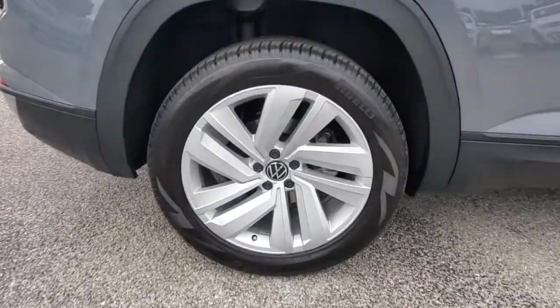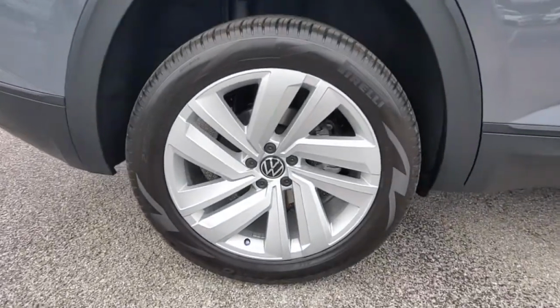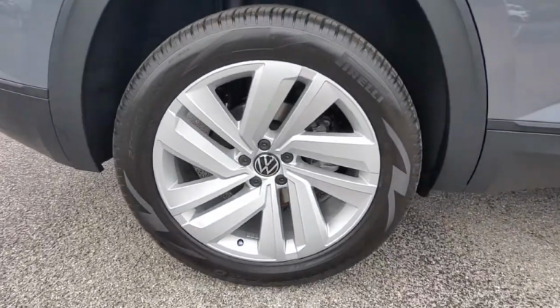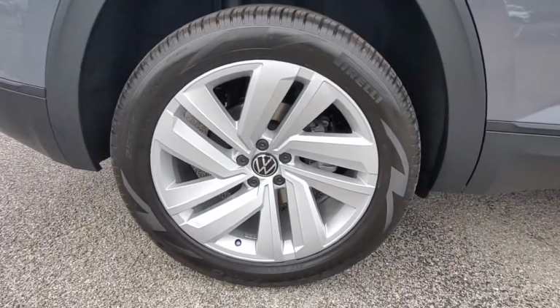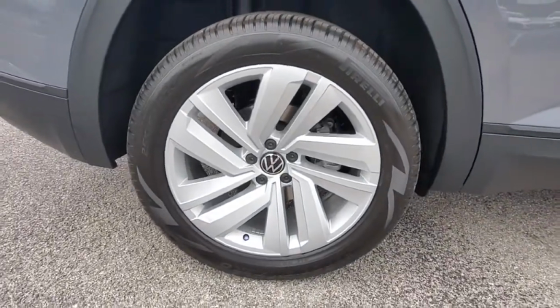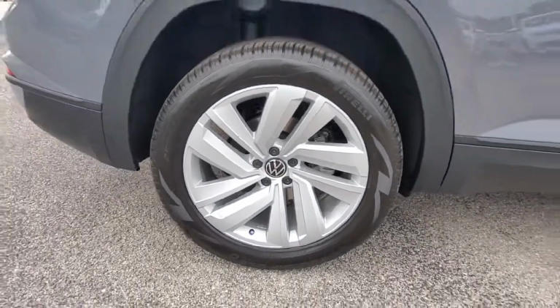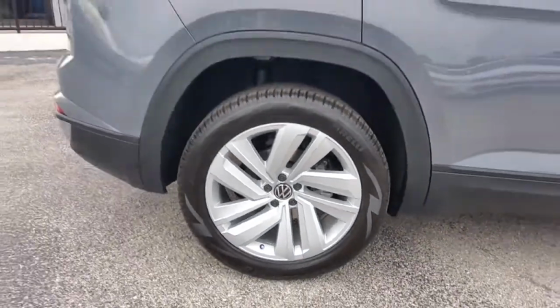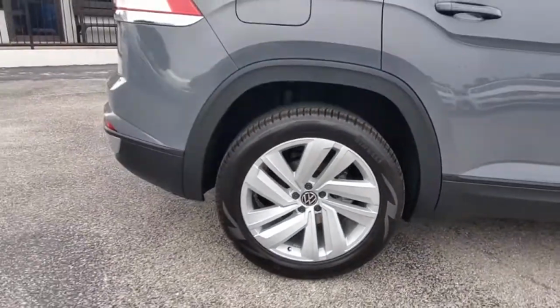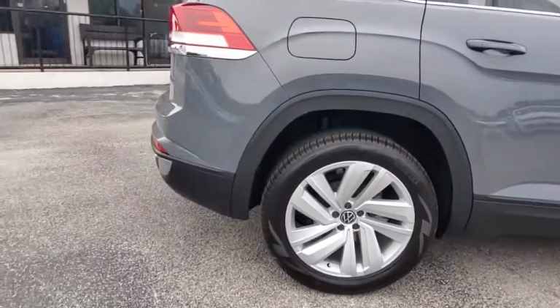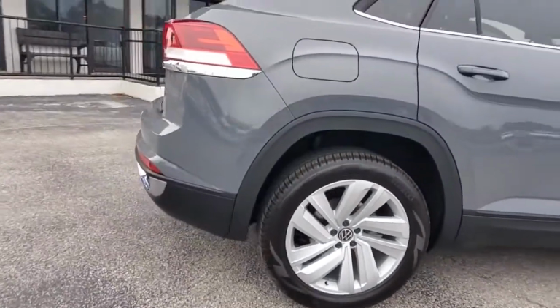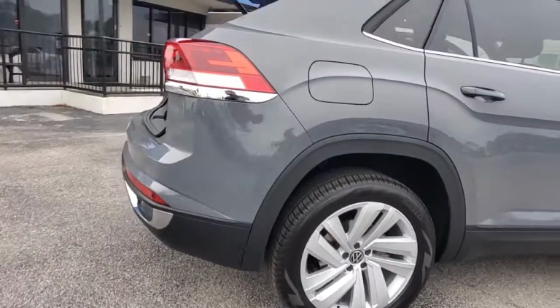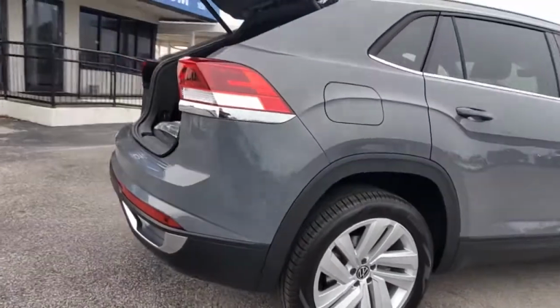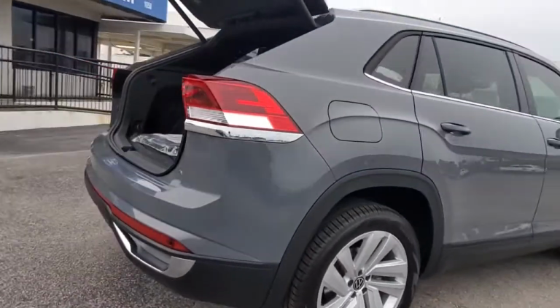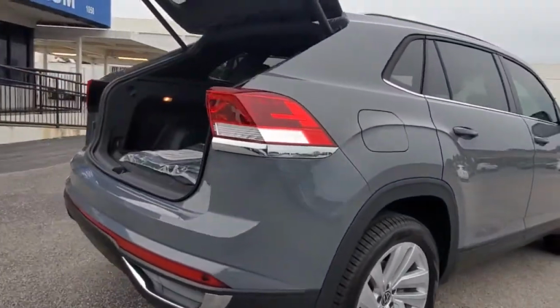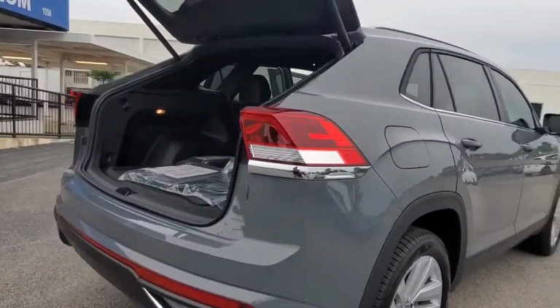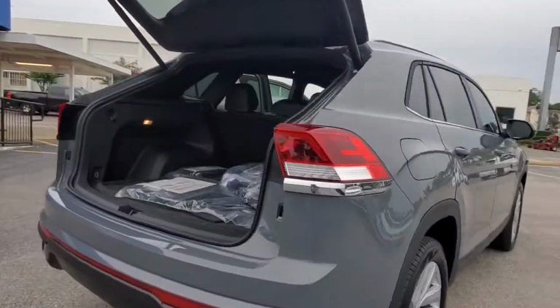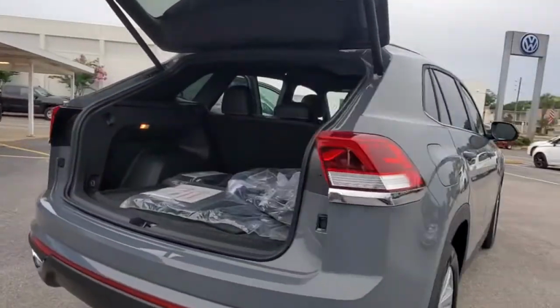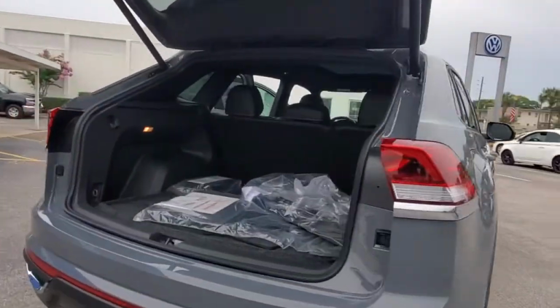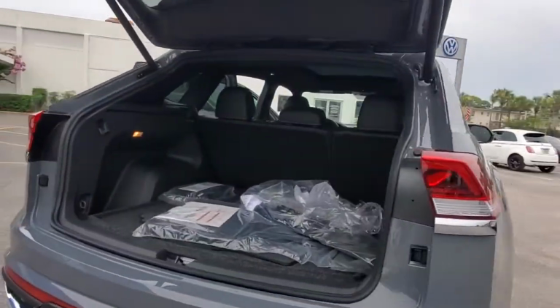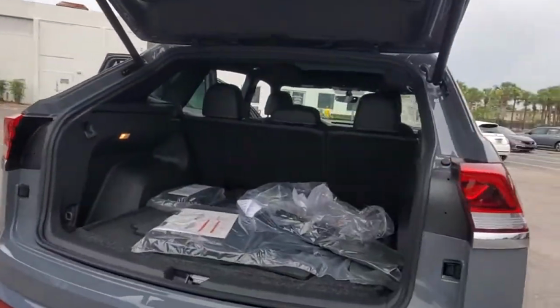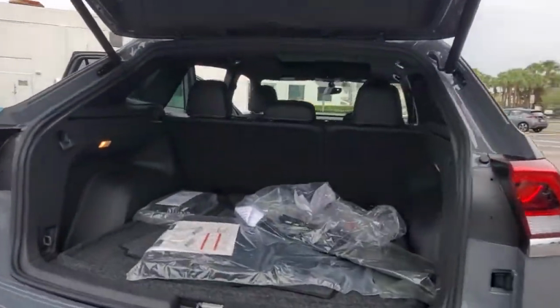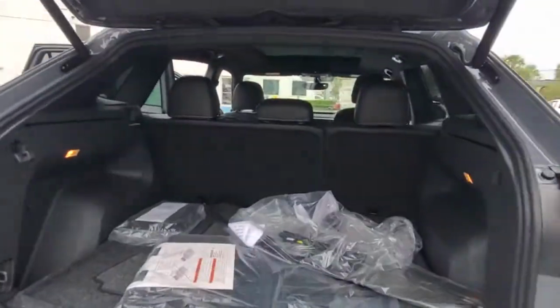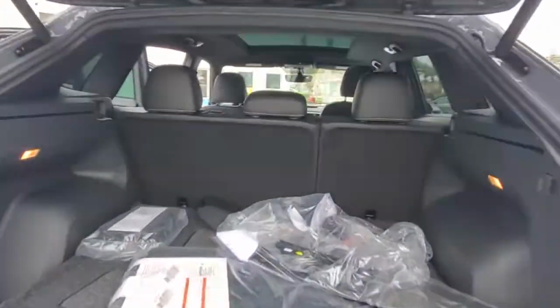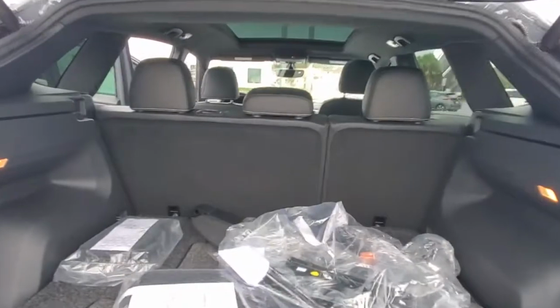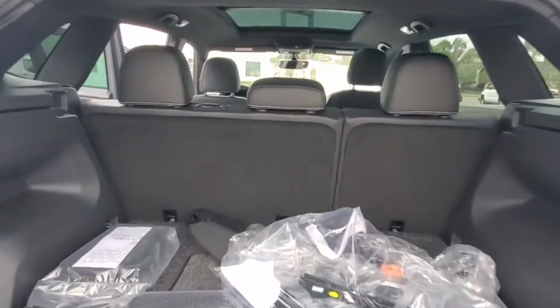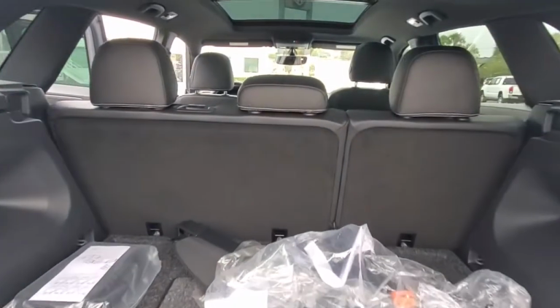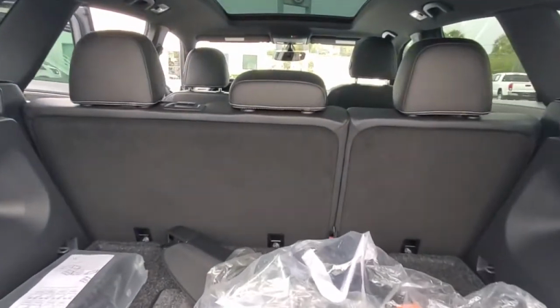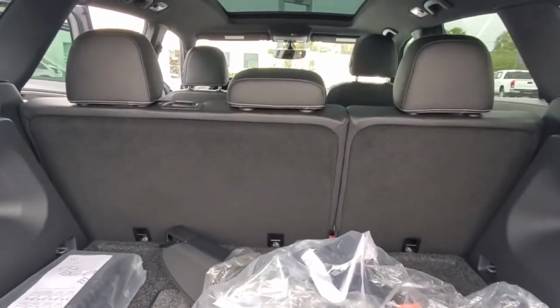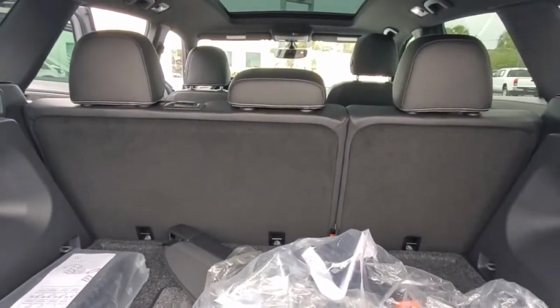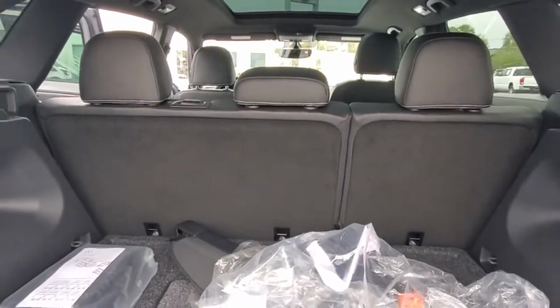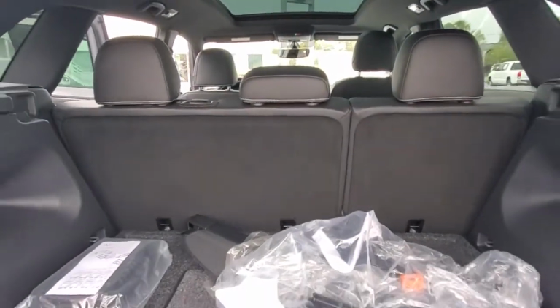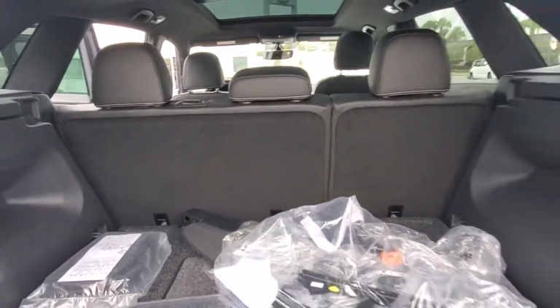Keyless entry, backup camera, power liftgate, remote engine start, adaptive cruise control, keyless start, heated mirrors, satellite radio, fog lamps, and blind spot monitor.